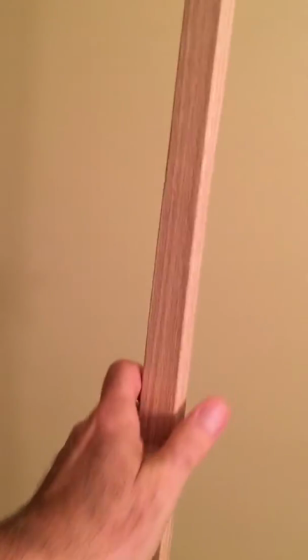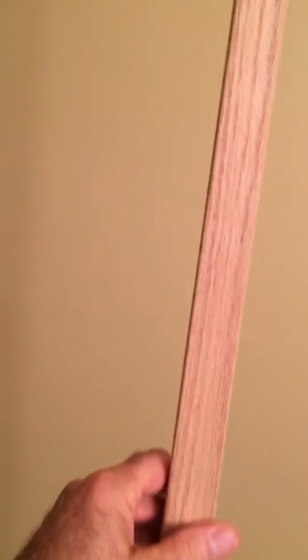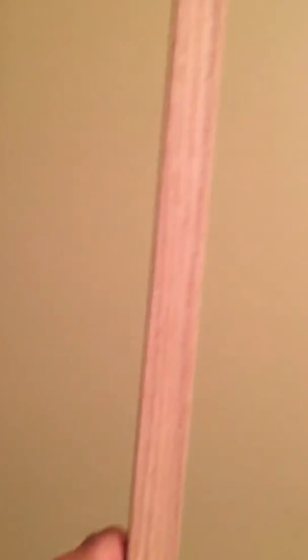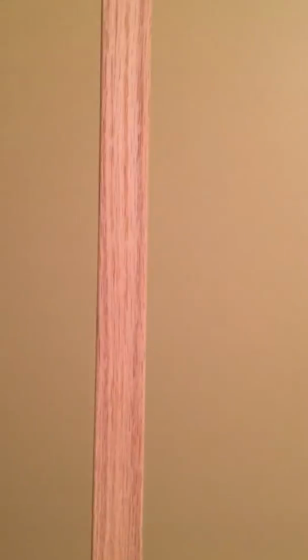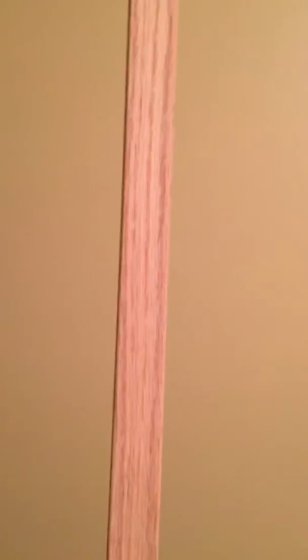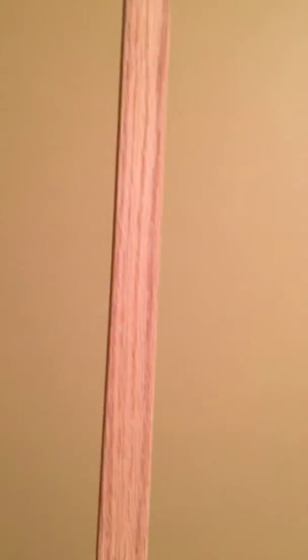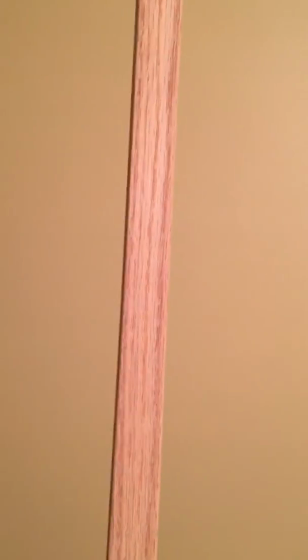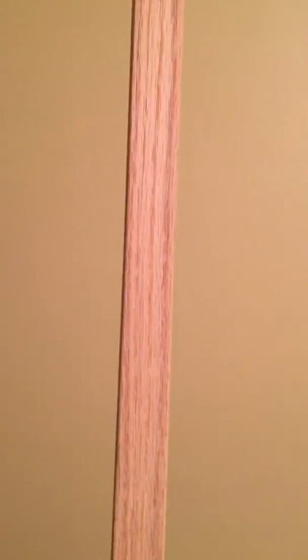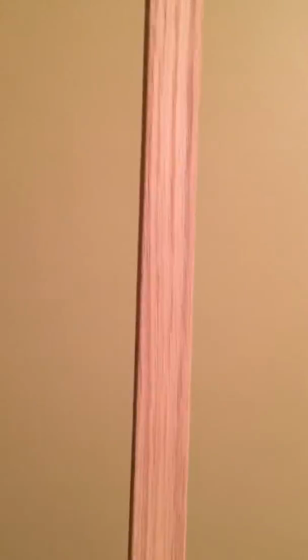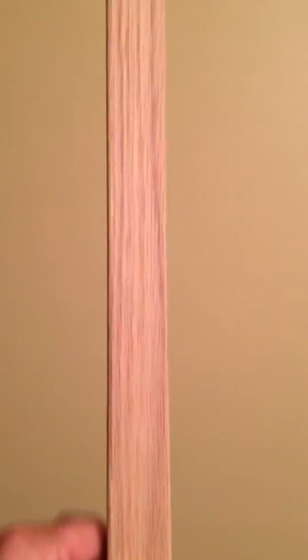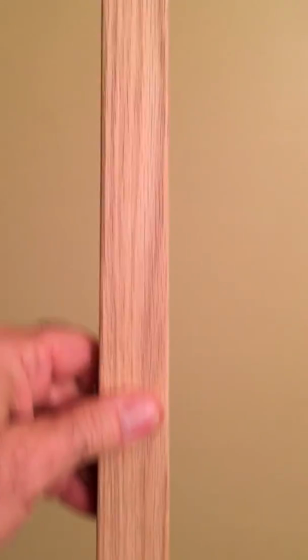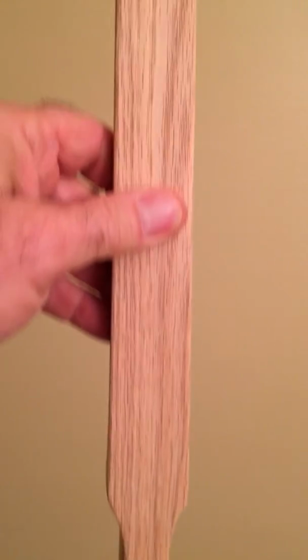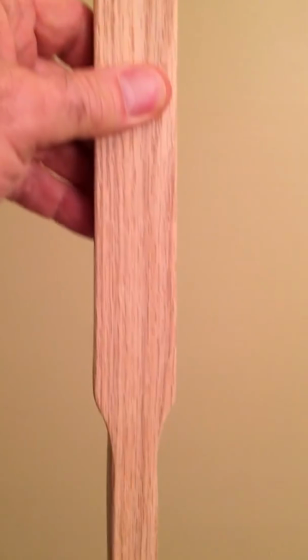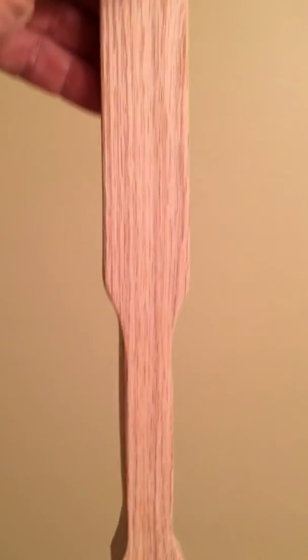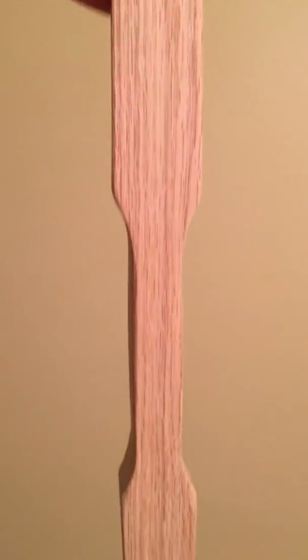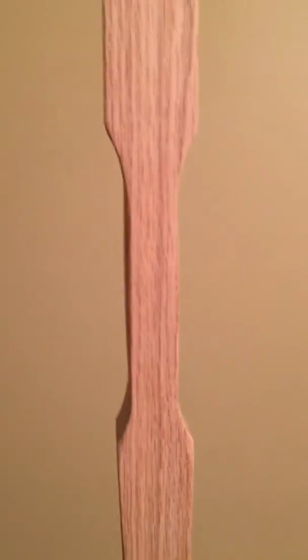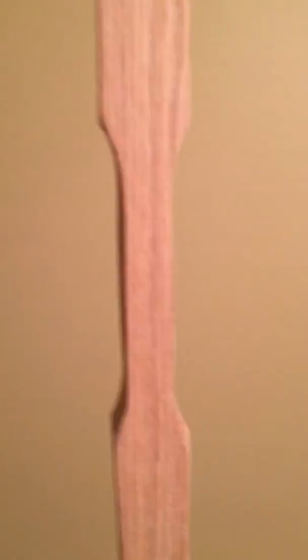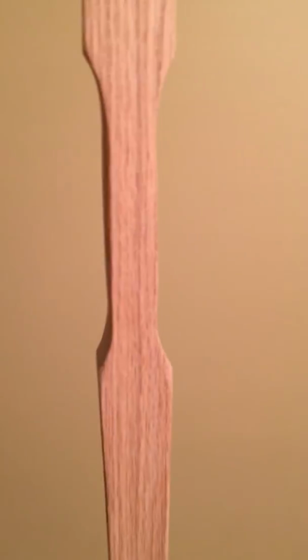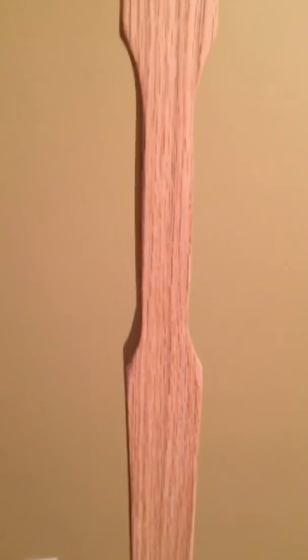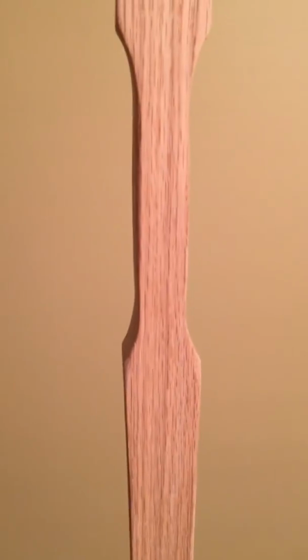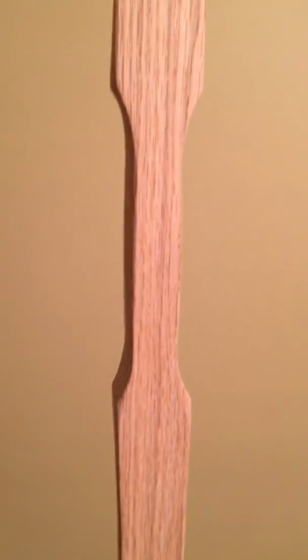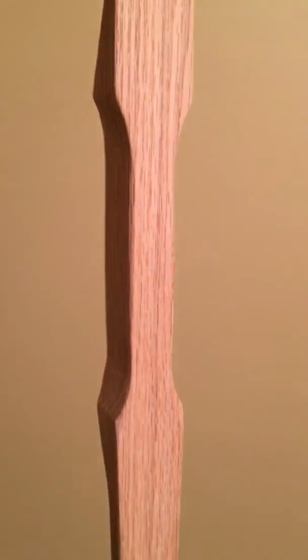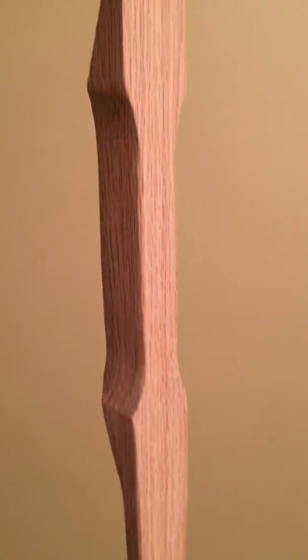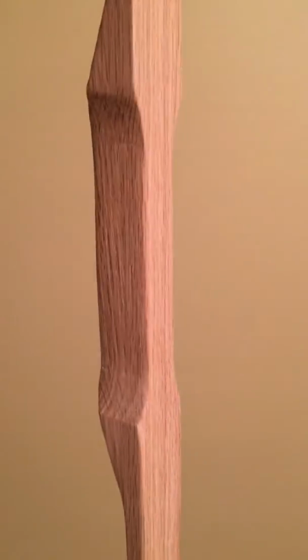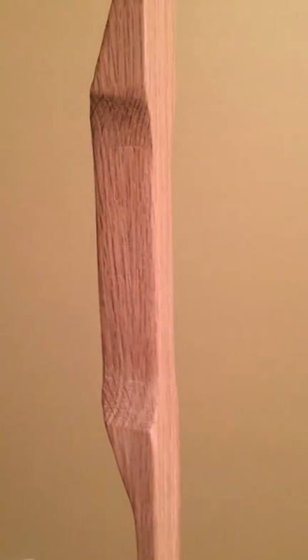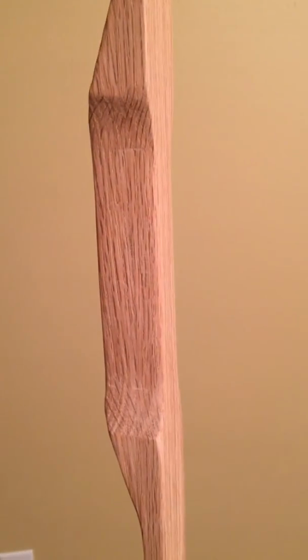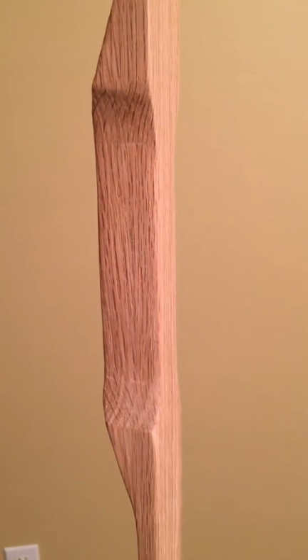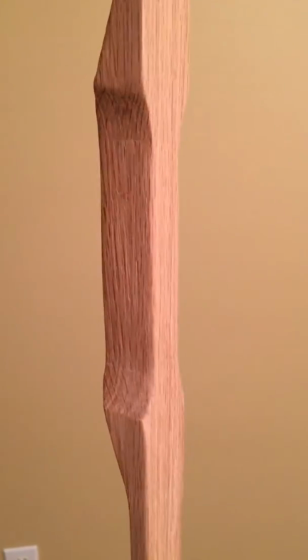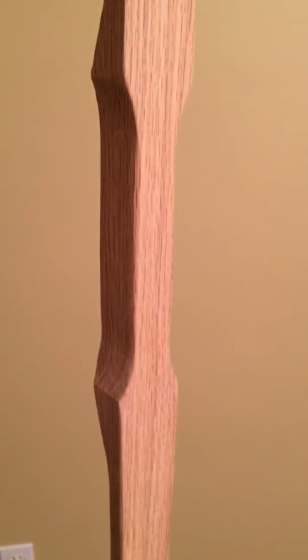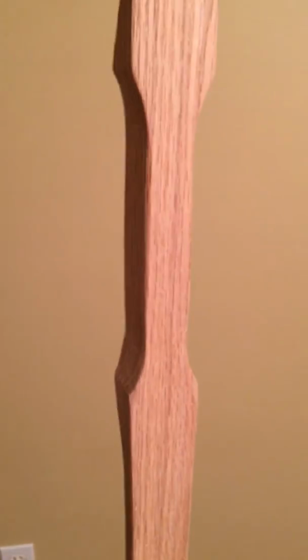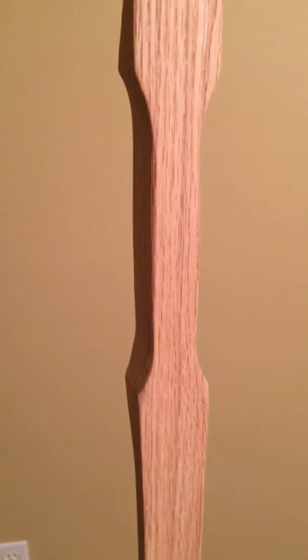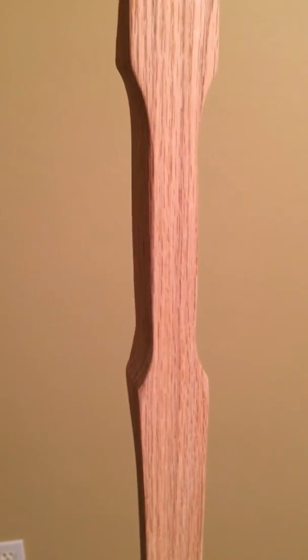Bow number two — red oak bow number two — I'm working on it and I'll keep you guys updated on my progress. Talk to you later, thanks, bye.